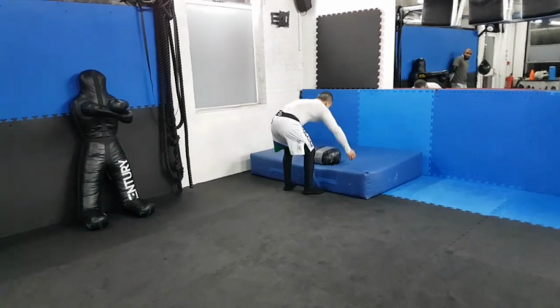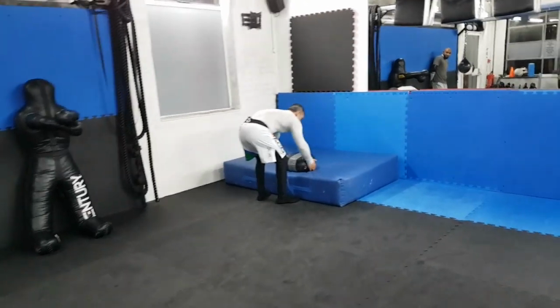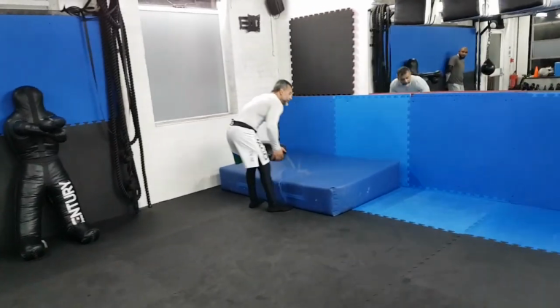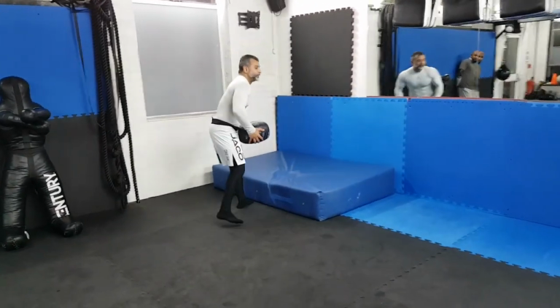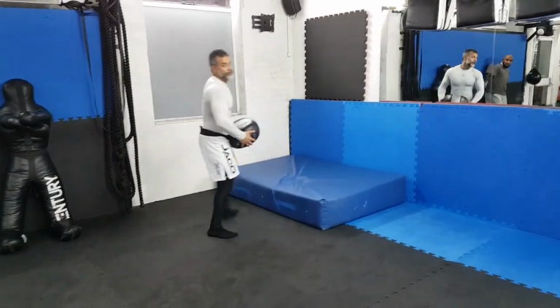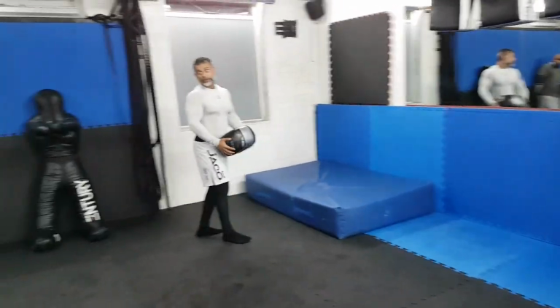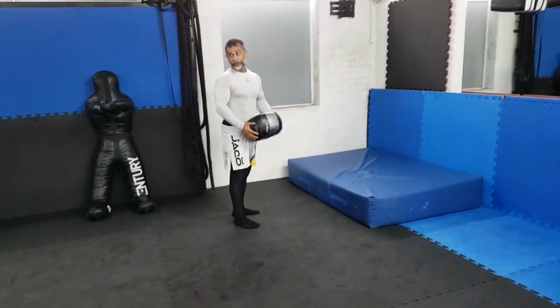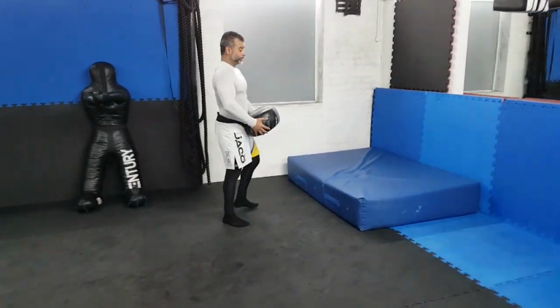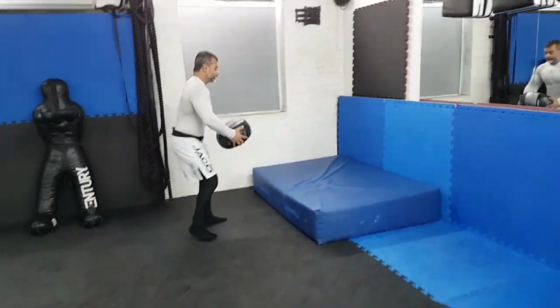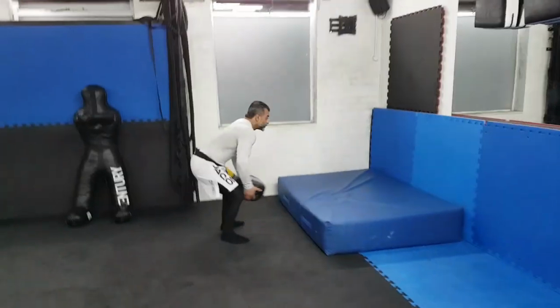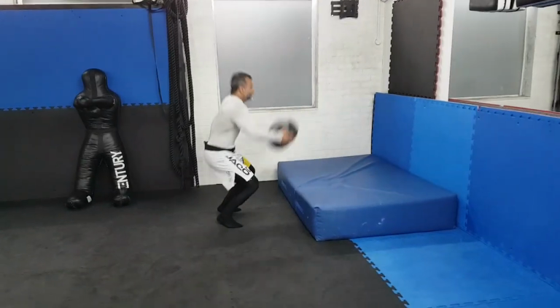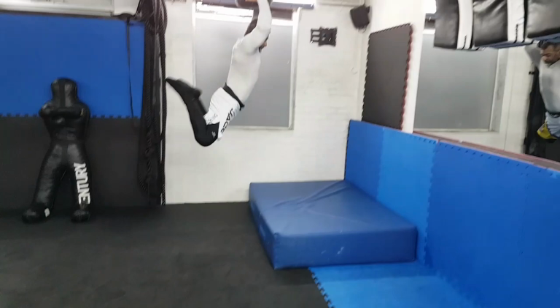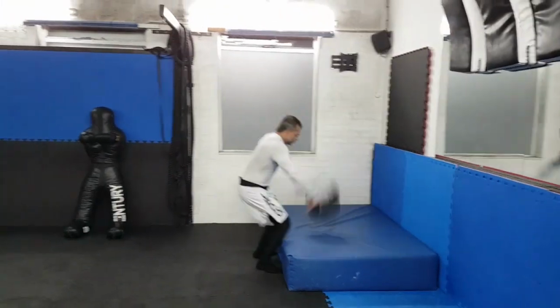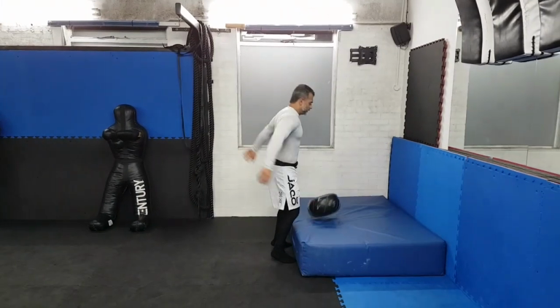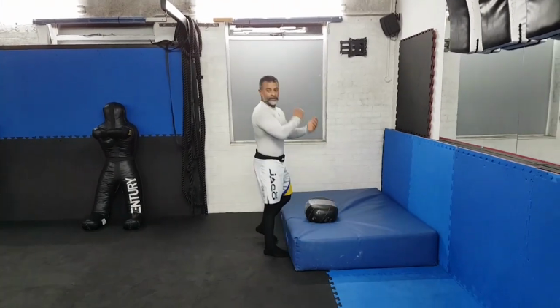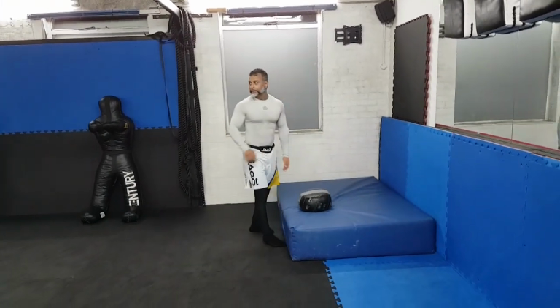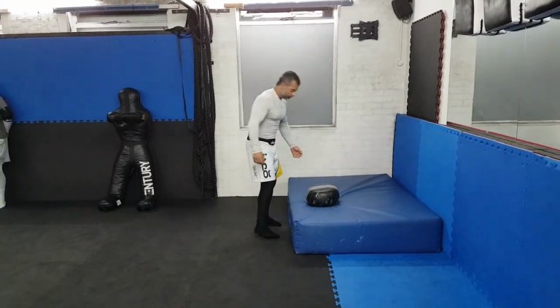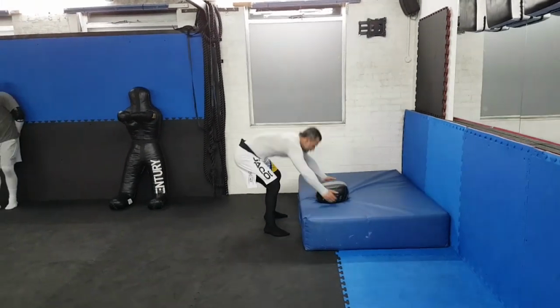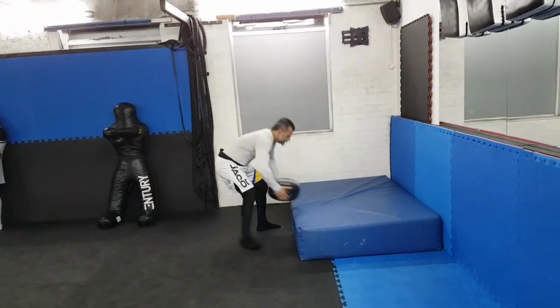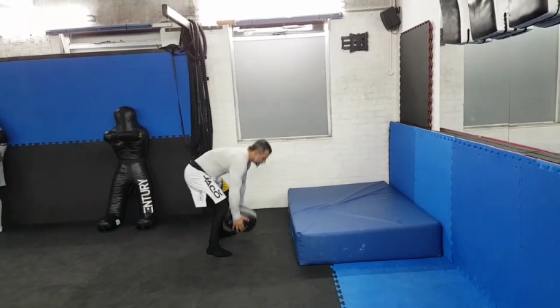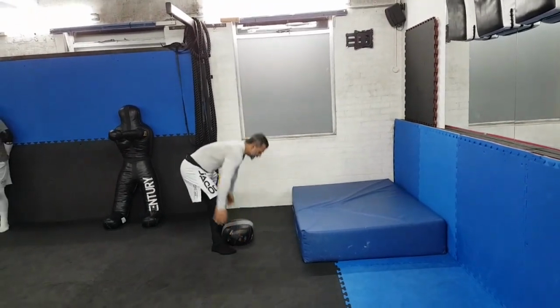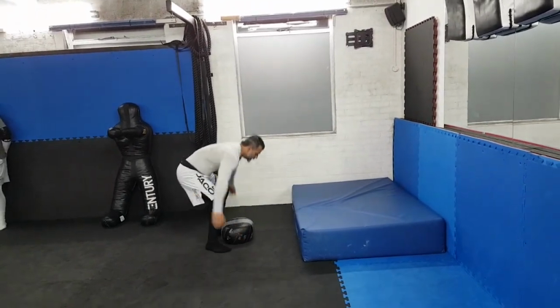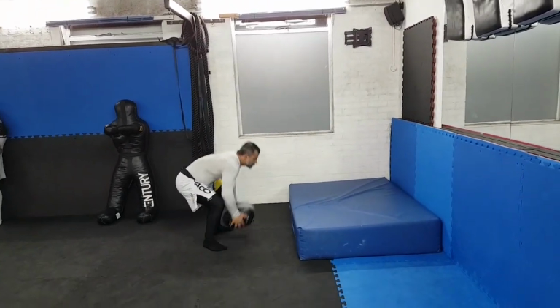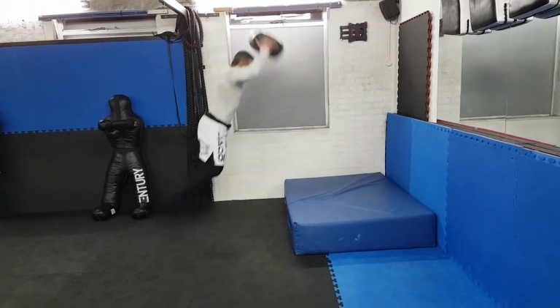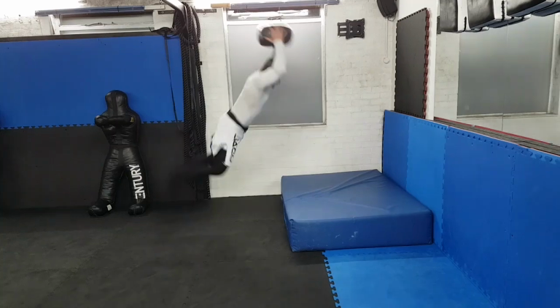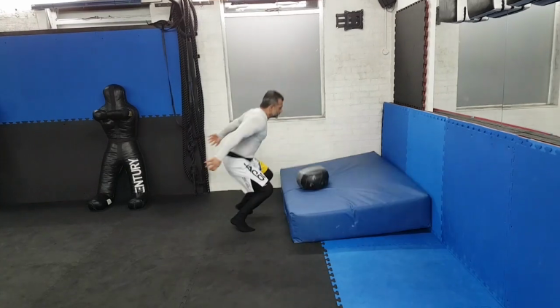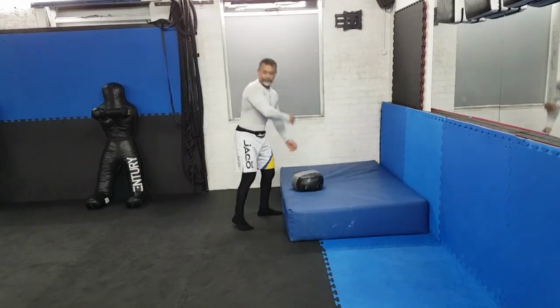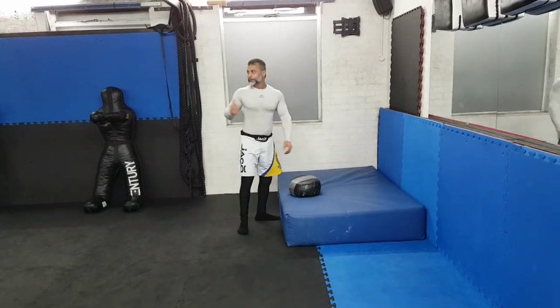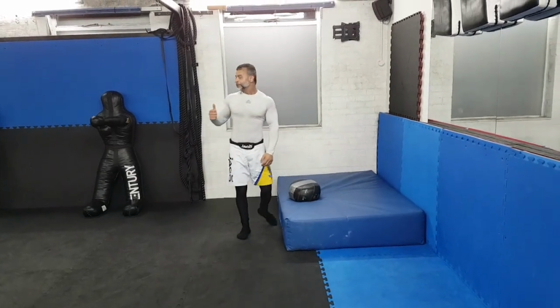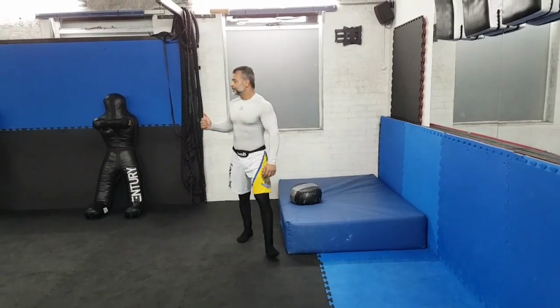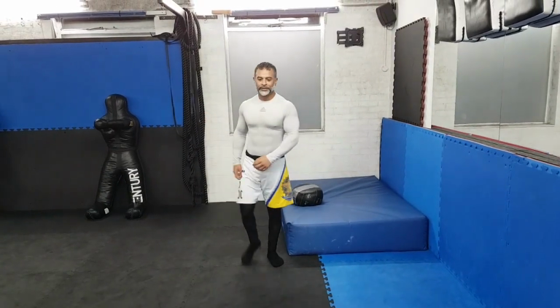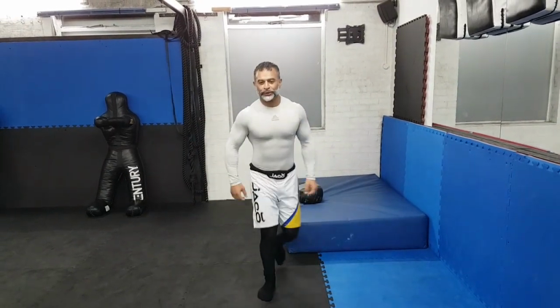We're going to slam. You need to explode up. So from here — down, up, up.